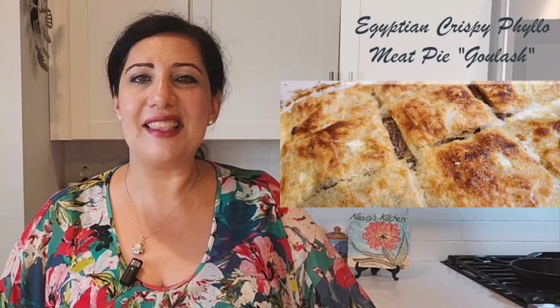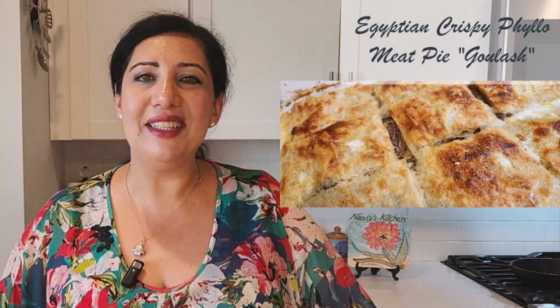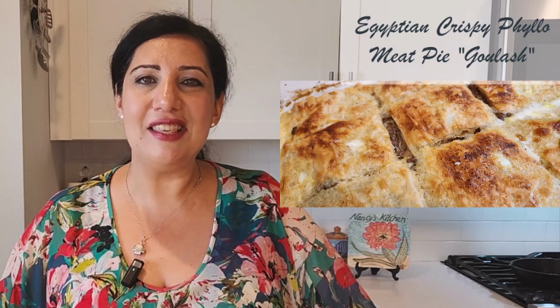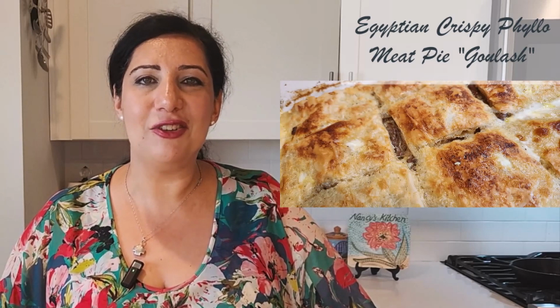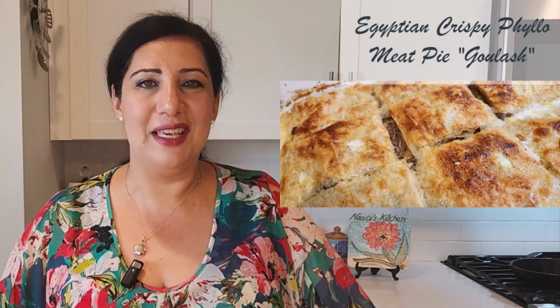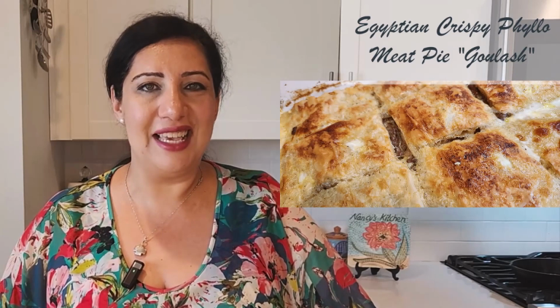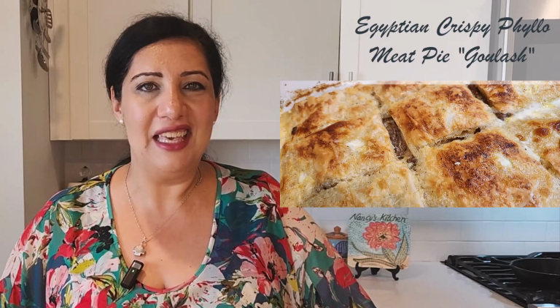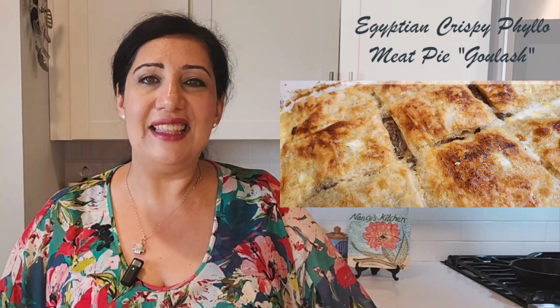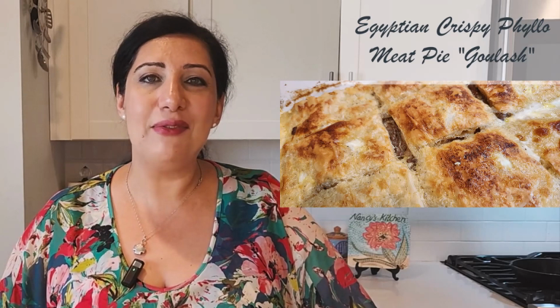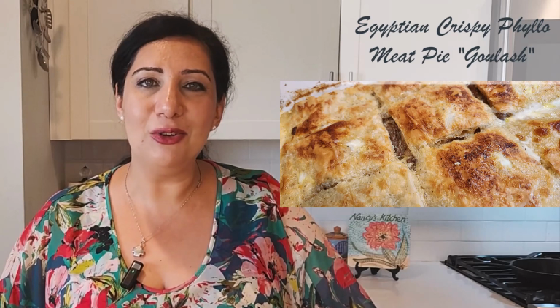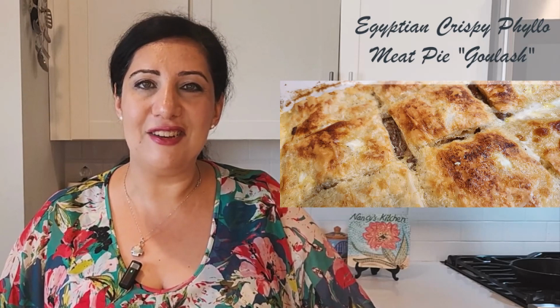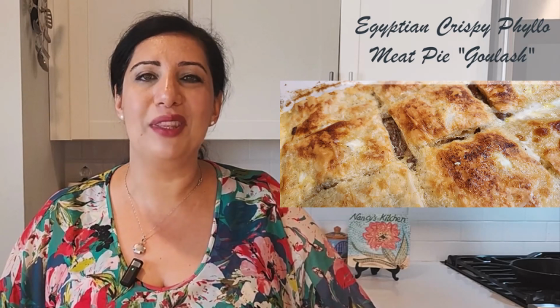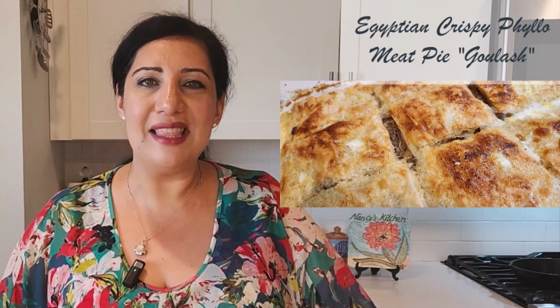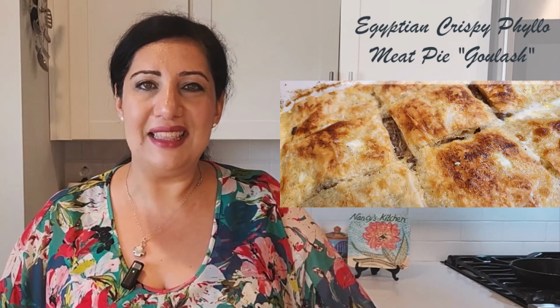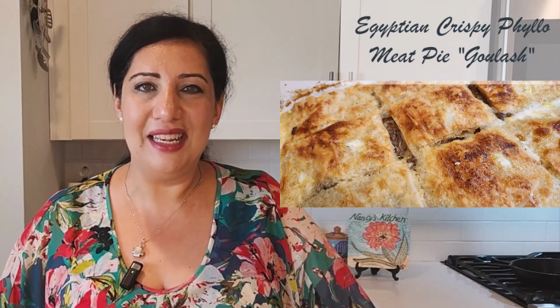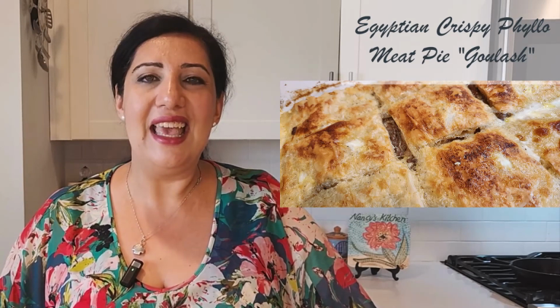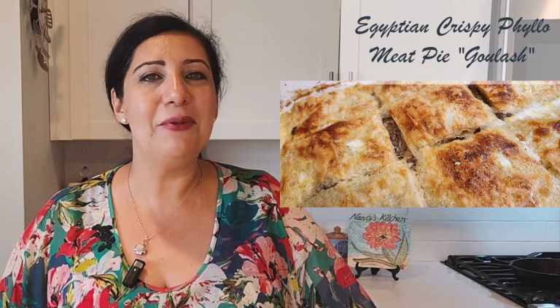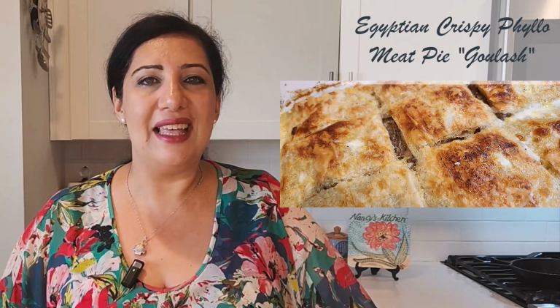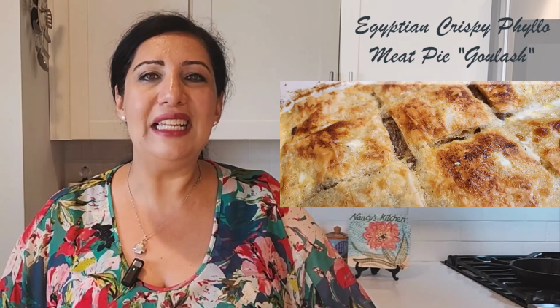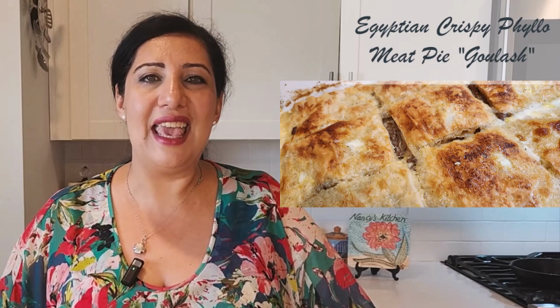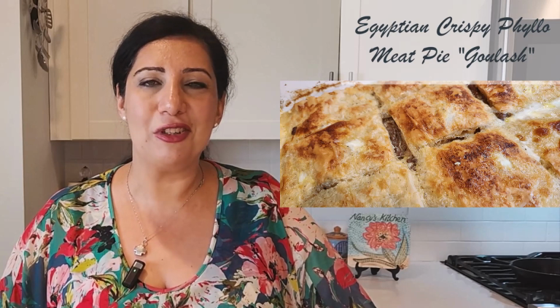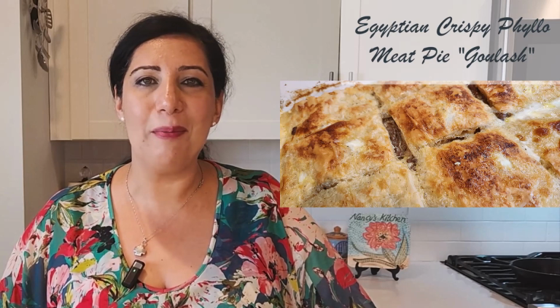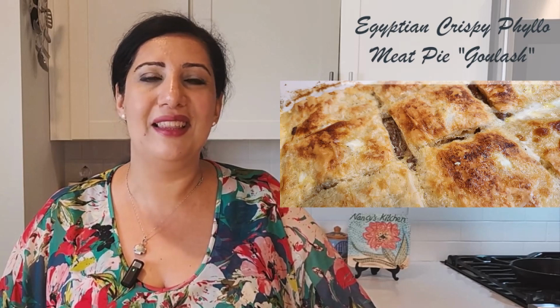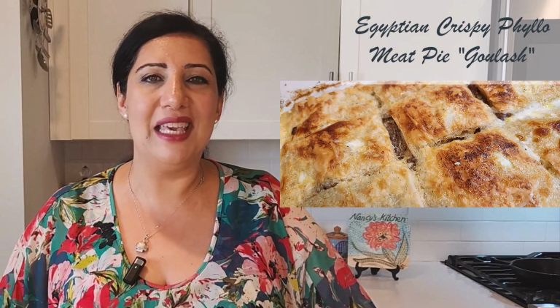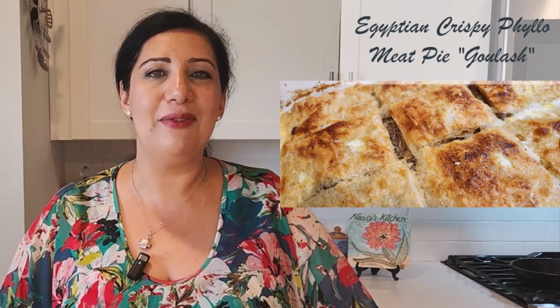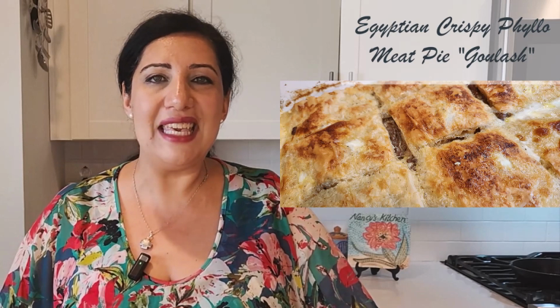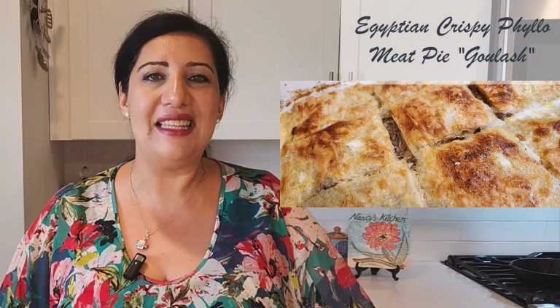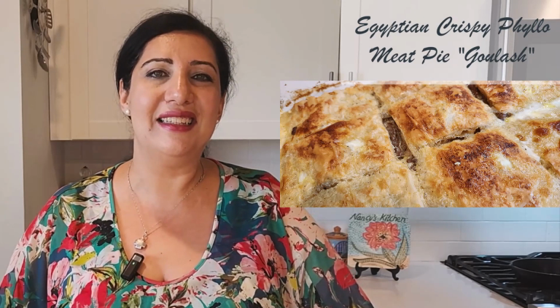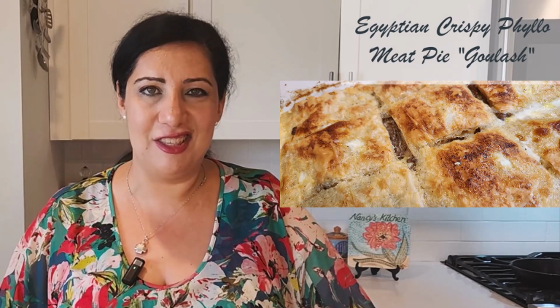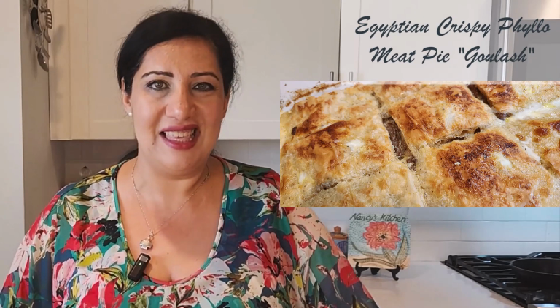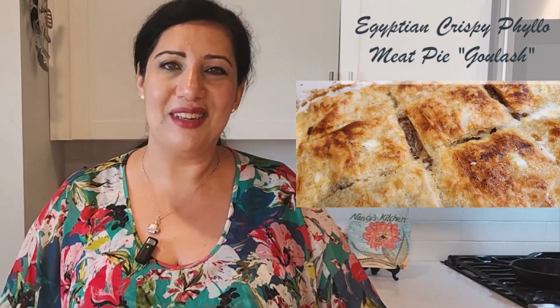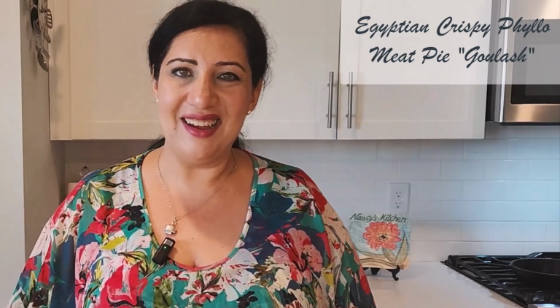It's different than the Eastern European gulash. It is filo dough layers with minced meat in the middle, and then we add milk and eggs on top and it makes it flaky and delicious. So let's start.